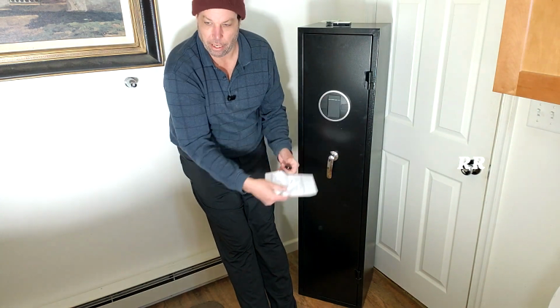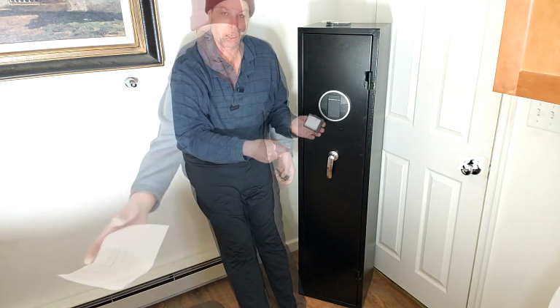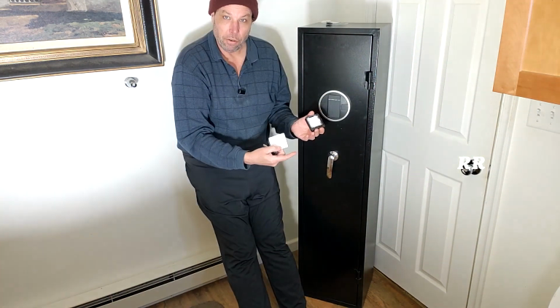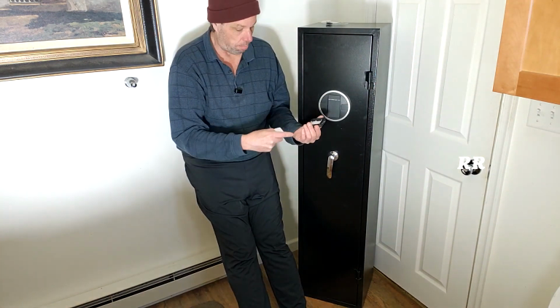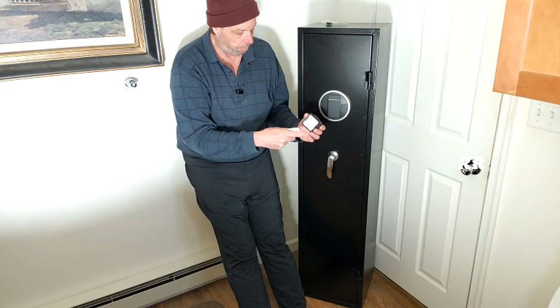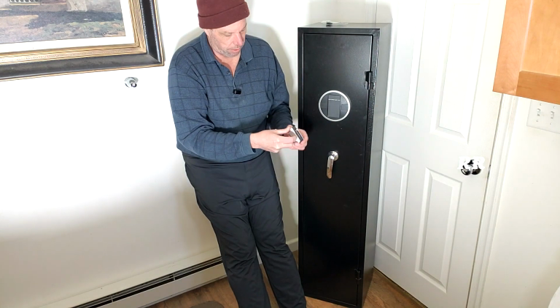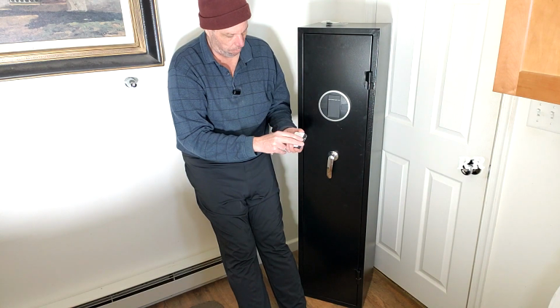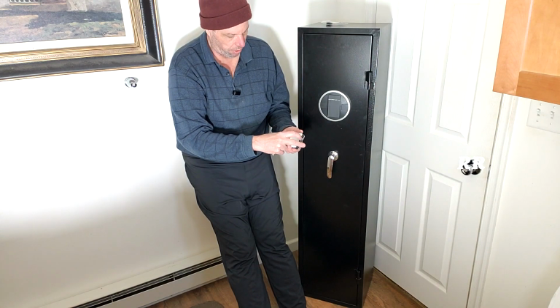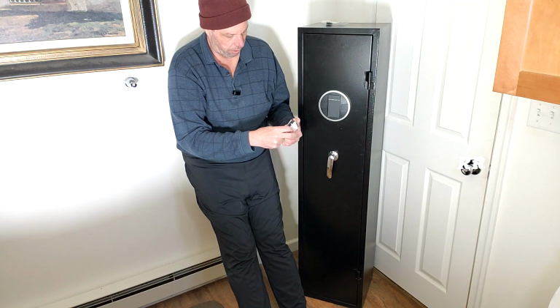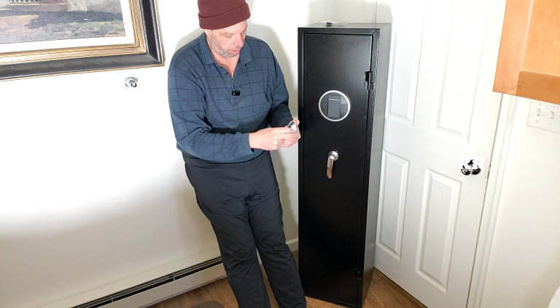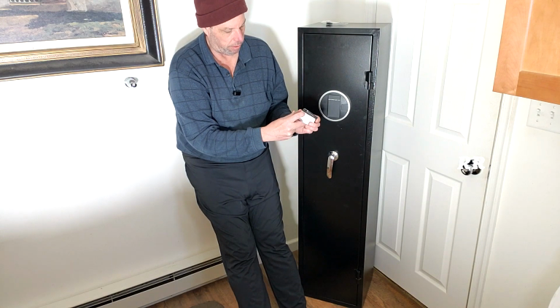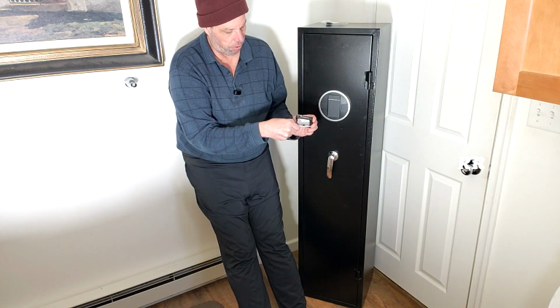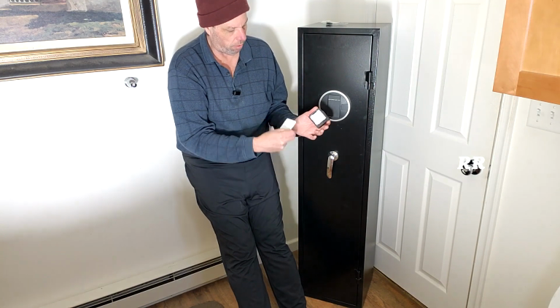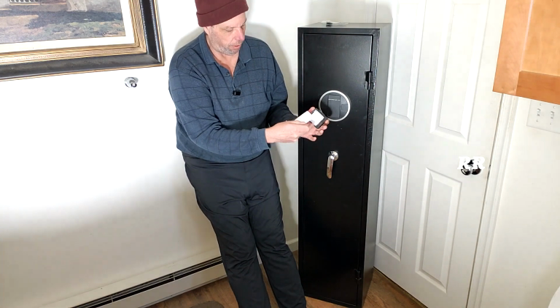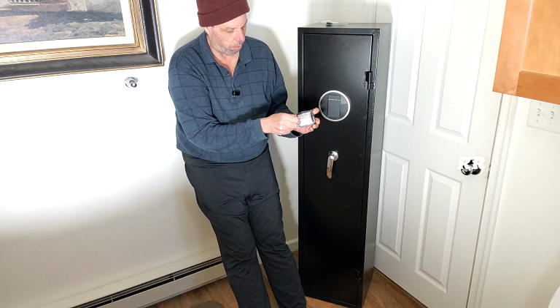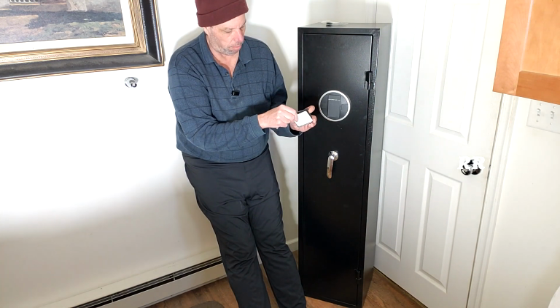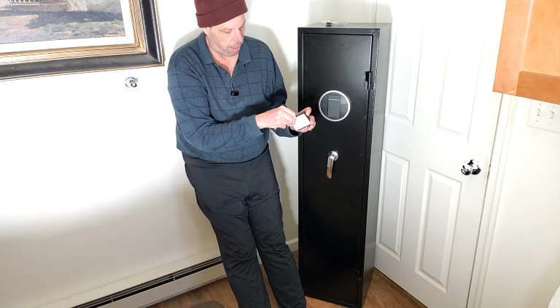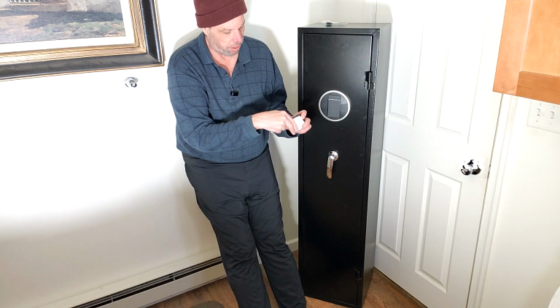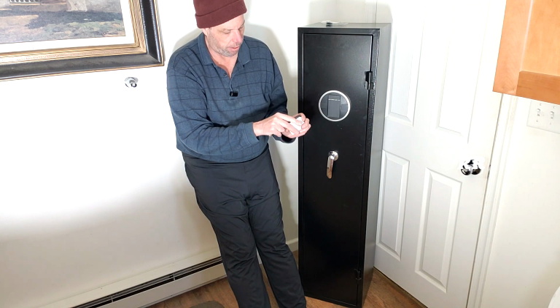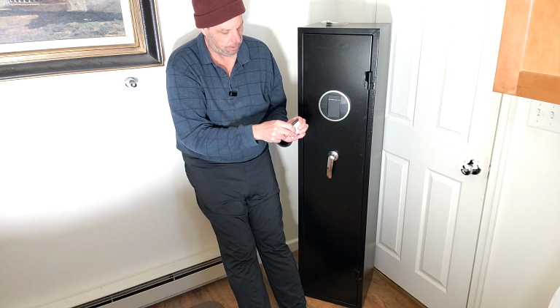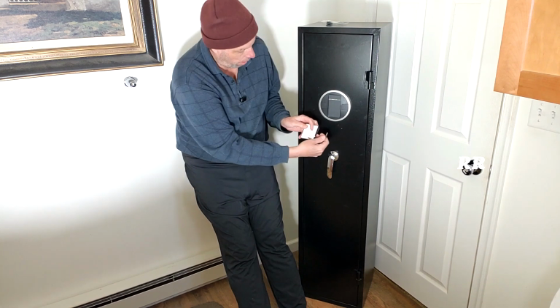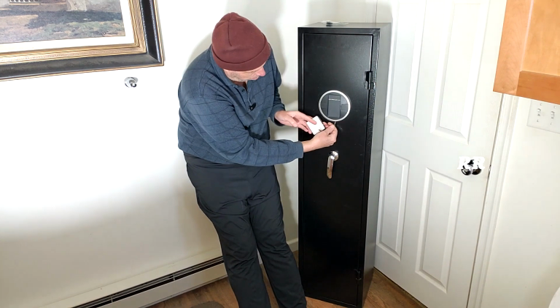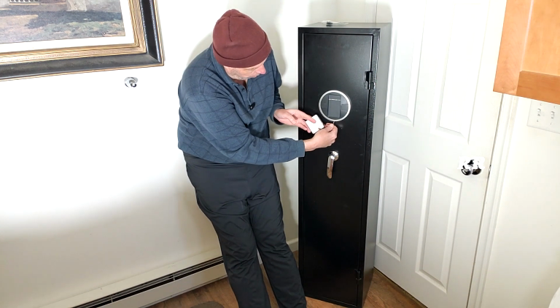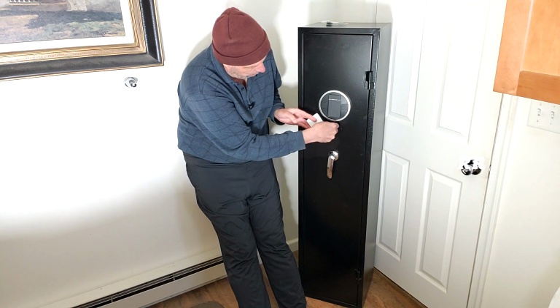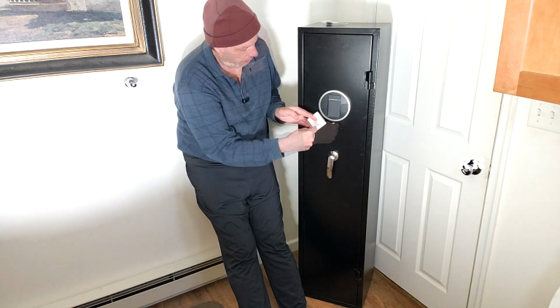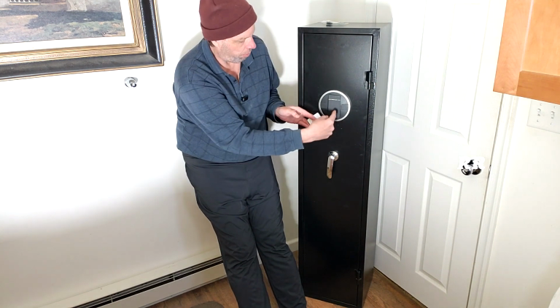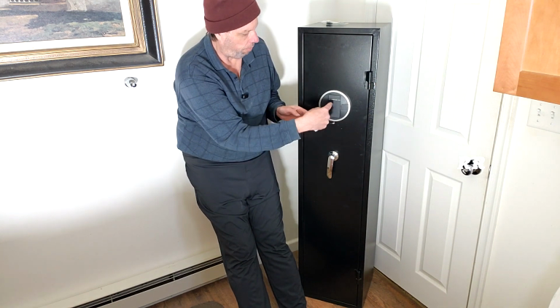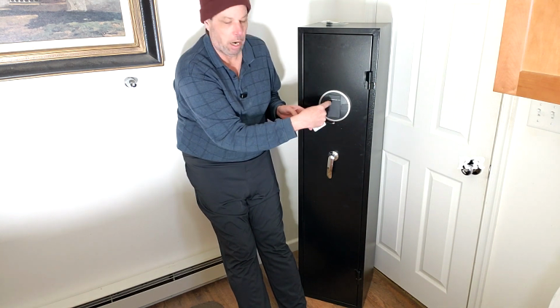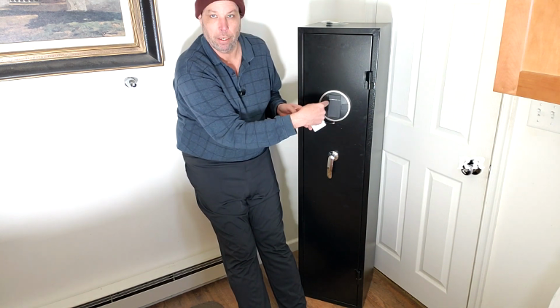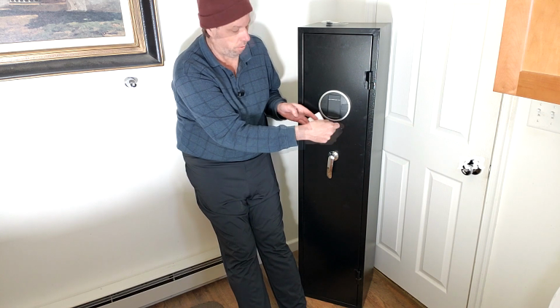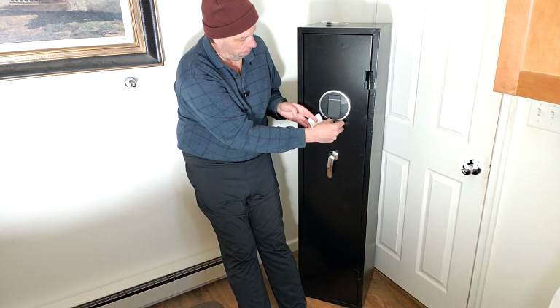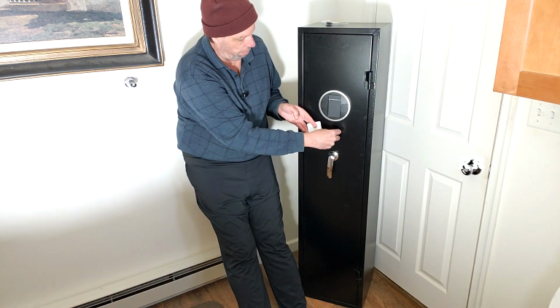It's a good size. You also get this battery pack — it's like an emergency thing in case you get locked out. You pull this cover off and you can put four AA batteries inside of there, and you can plug it in right here to give yourself some power to open up the safe.